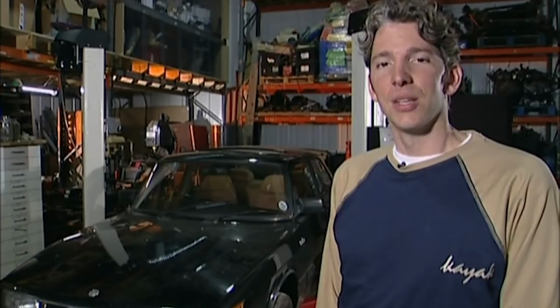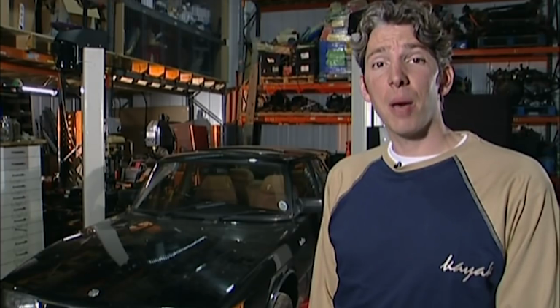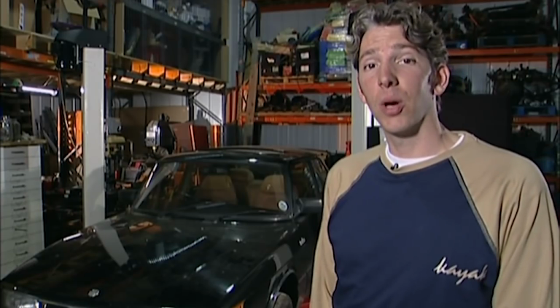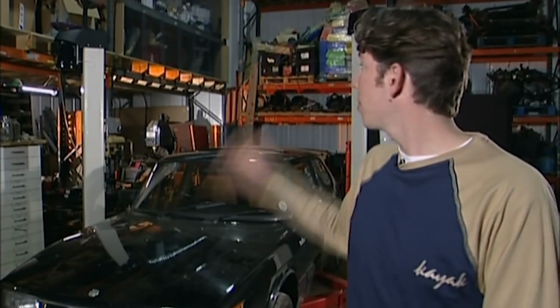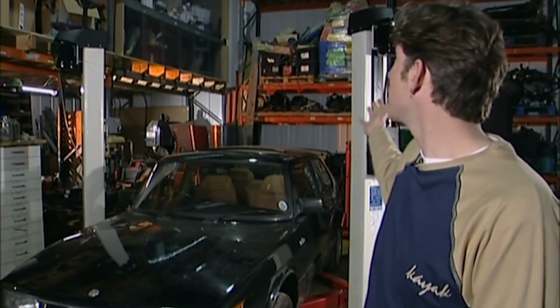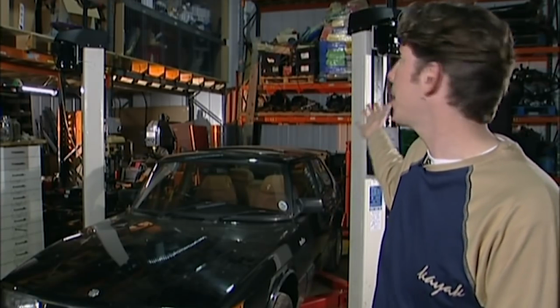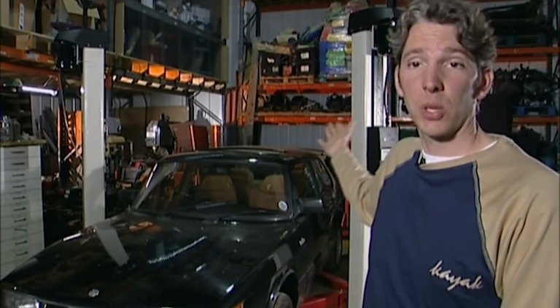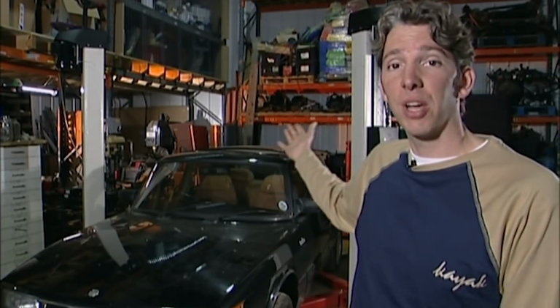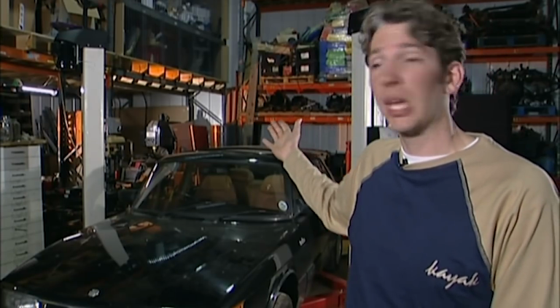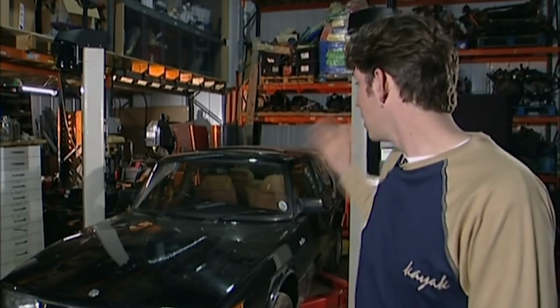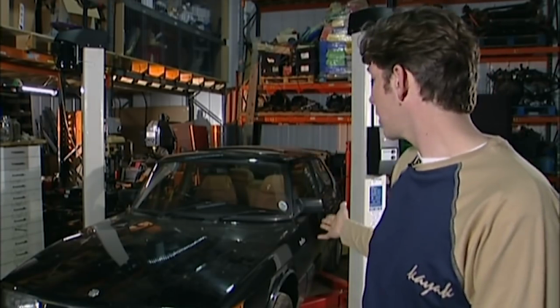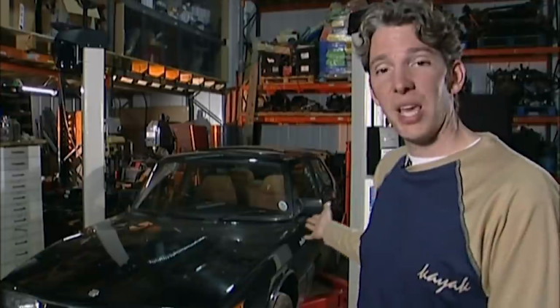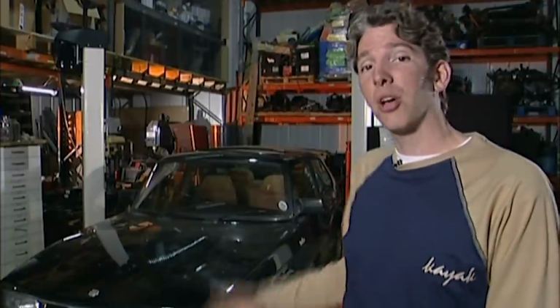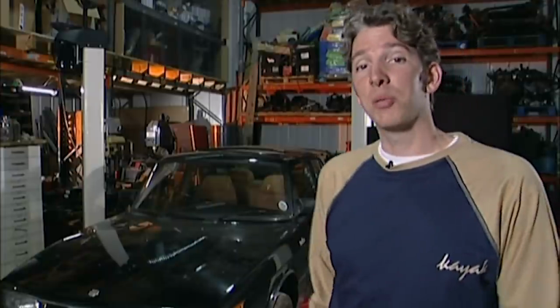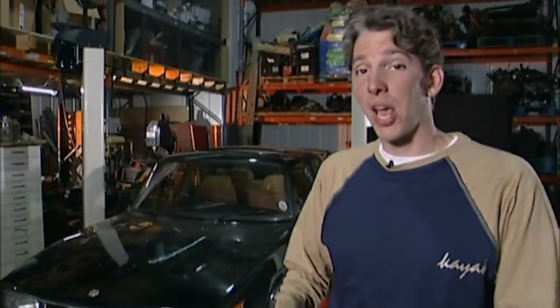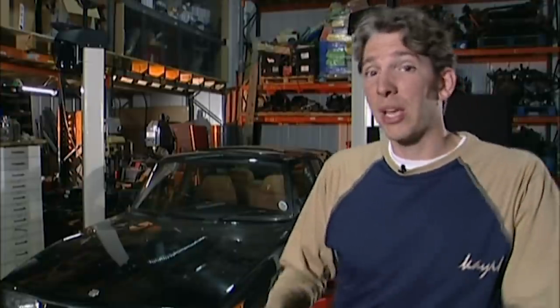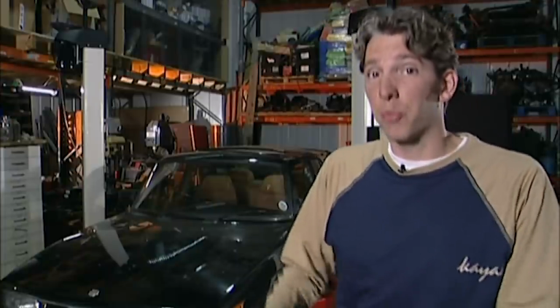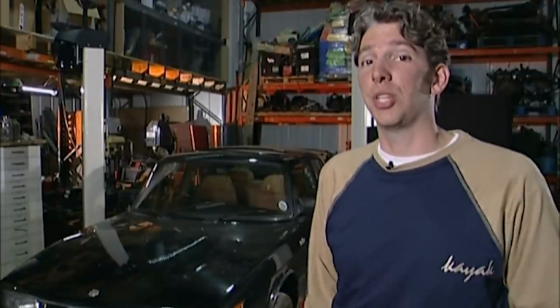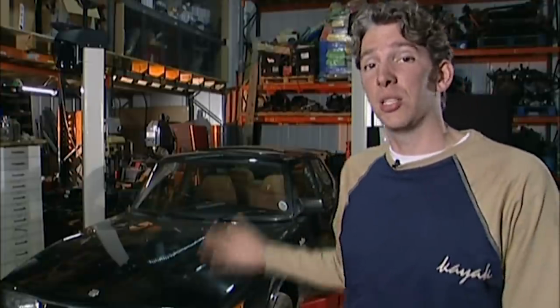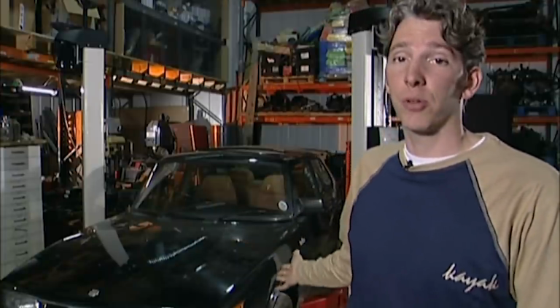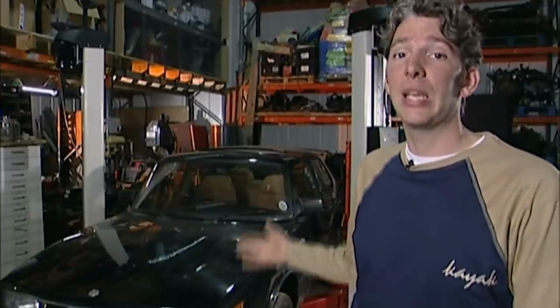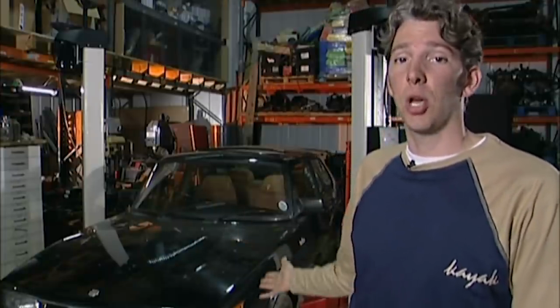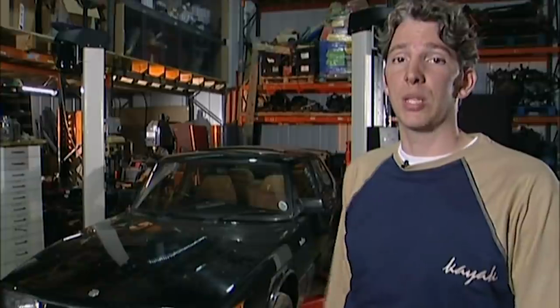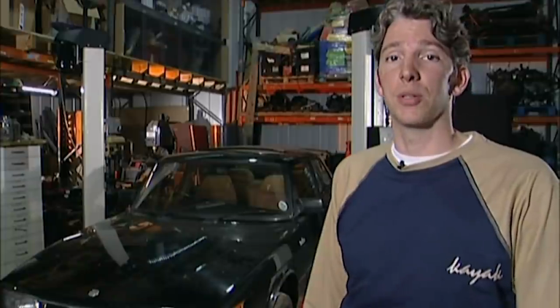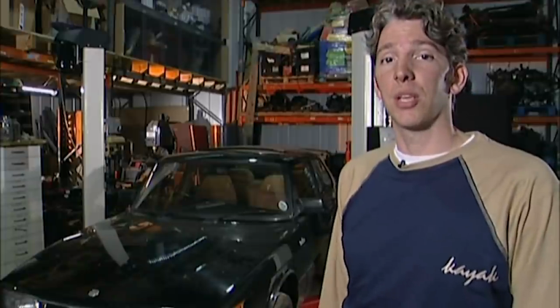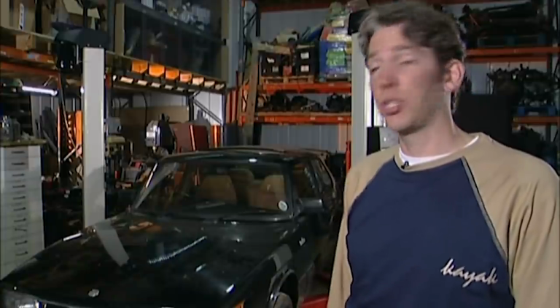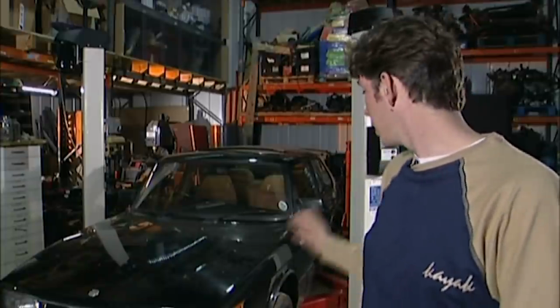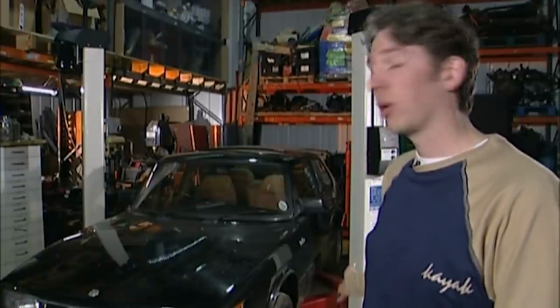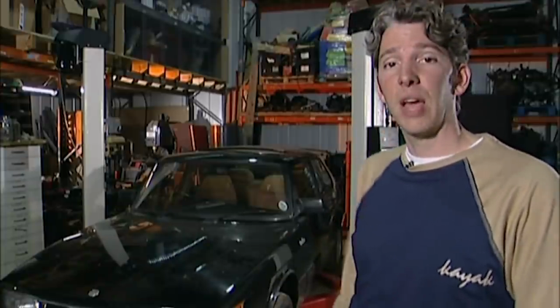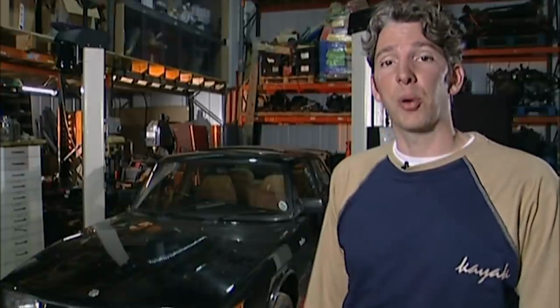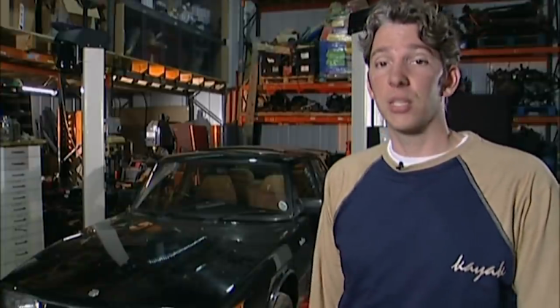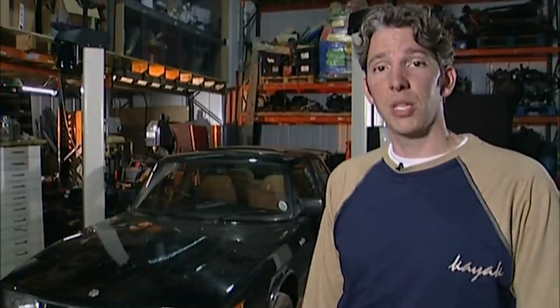So here we are back at the workshop — this is where it's all going to happen, where the restoration begins. The Saab is here. The drive down was a little scary; the car needs to stop as well as it goes. So the first job: take the wheels off, have a look at the brakes and see what we're dealing with.